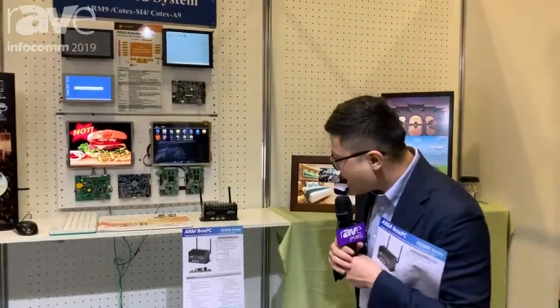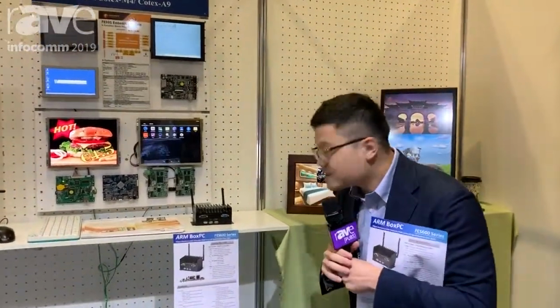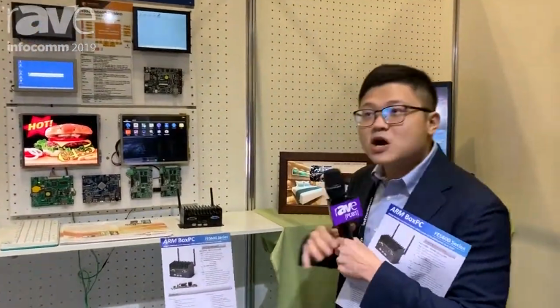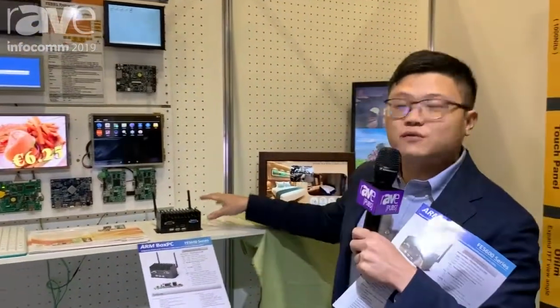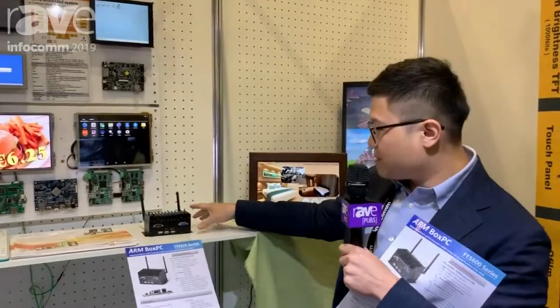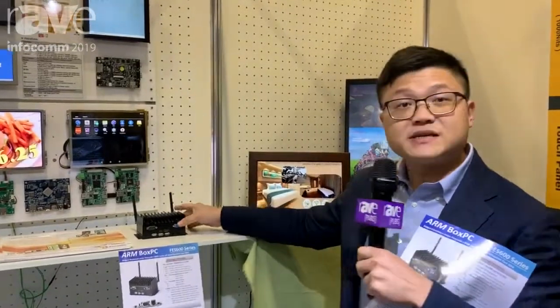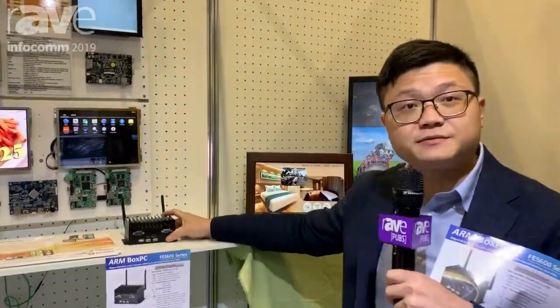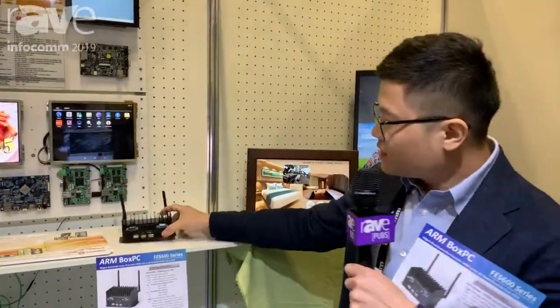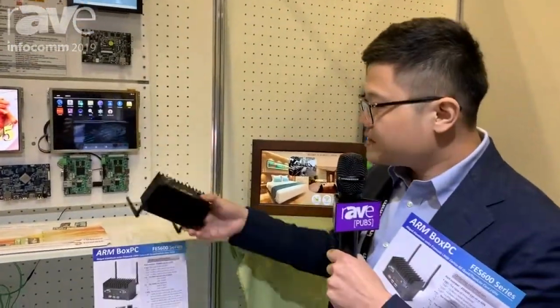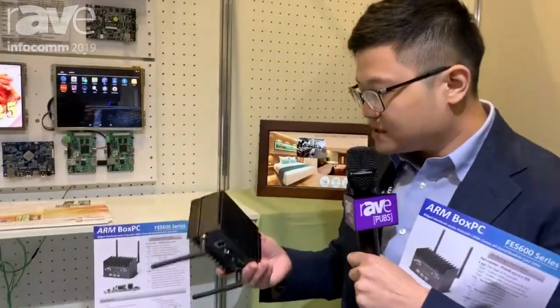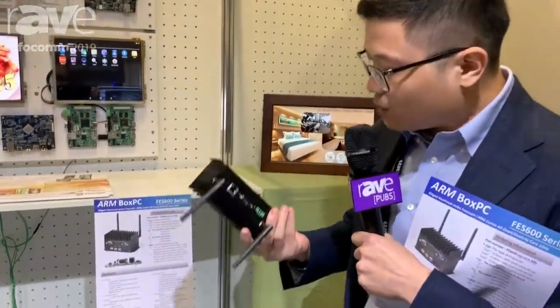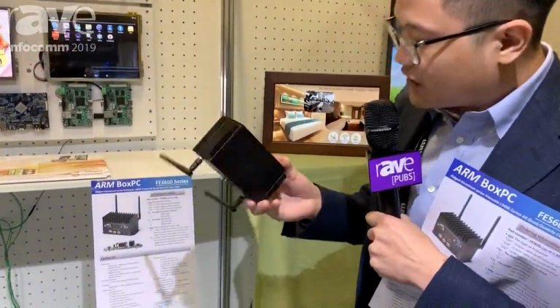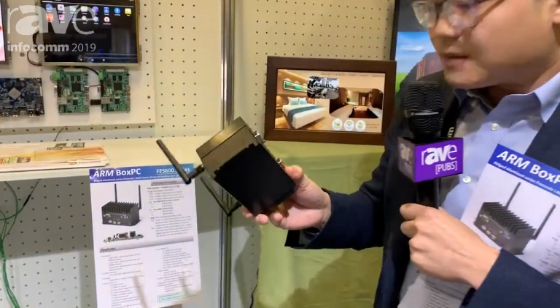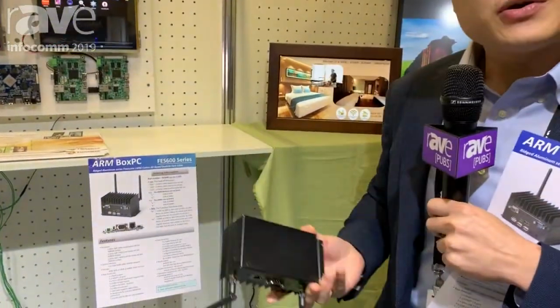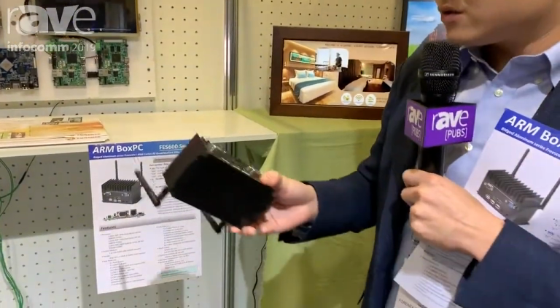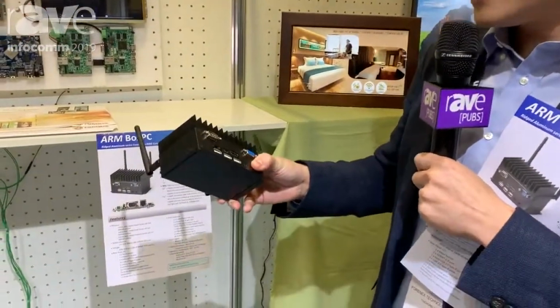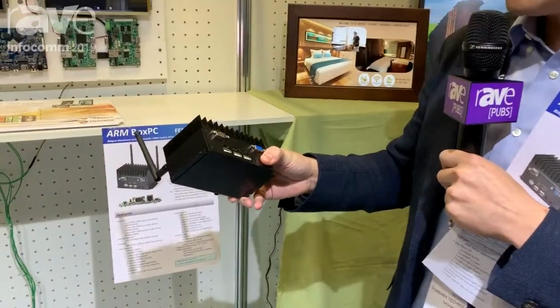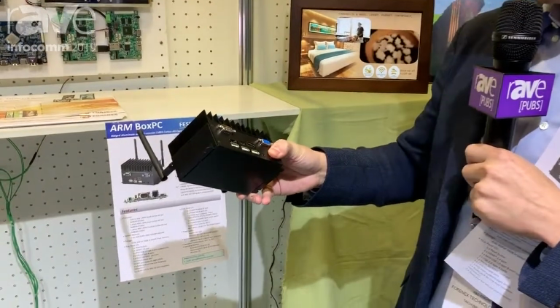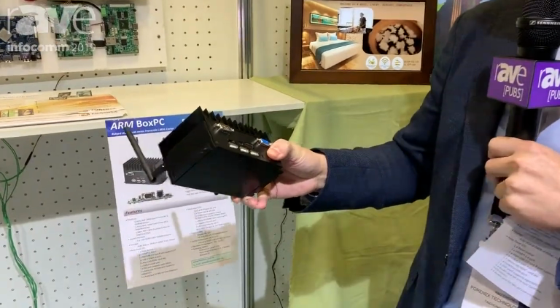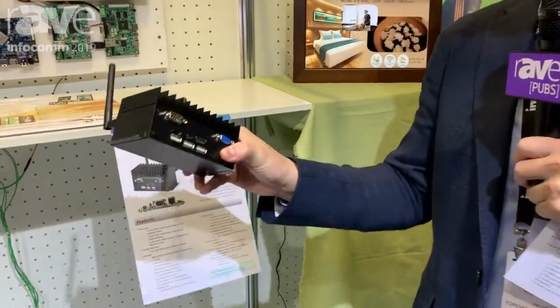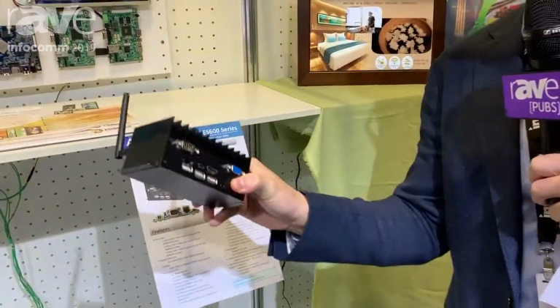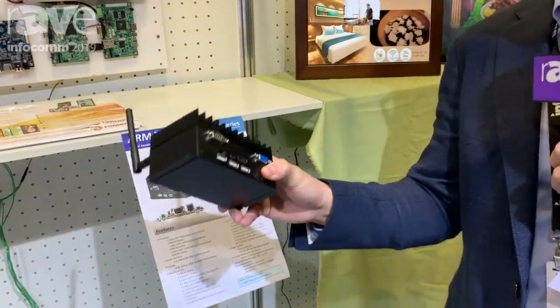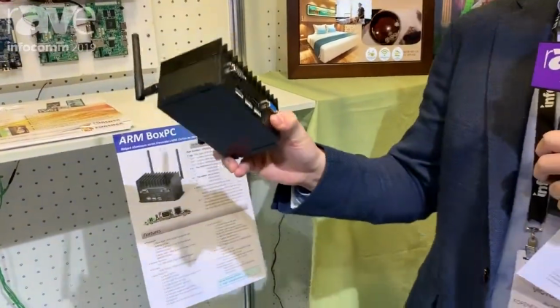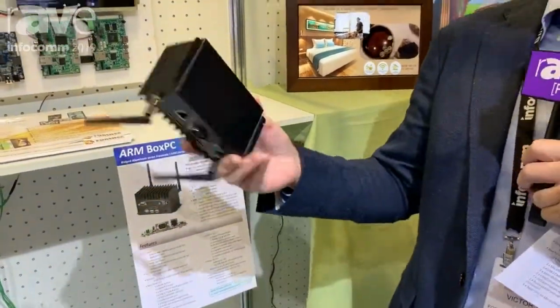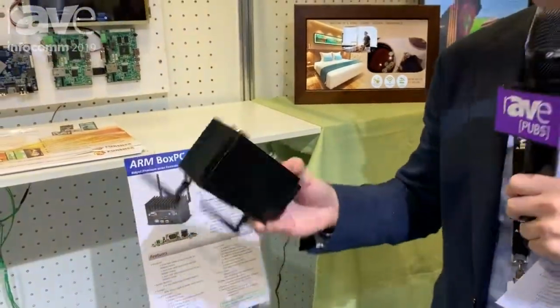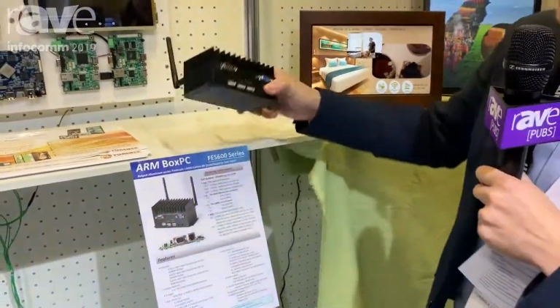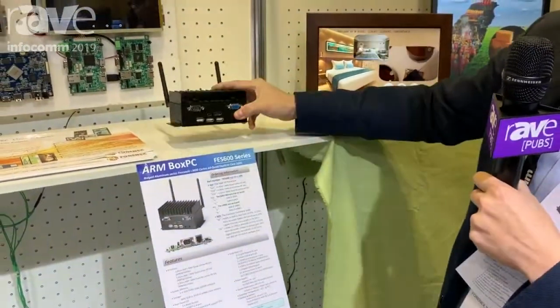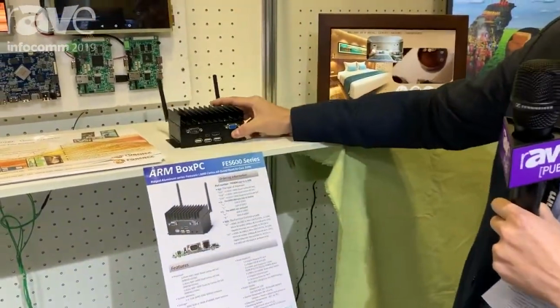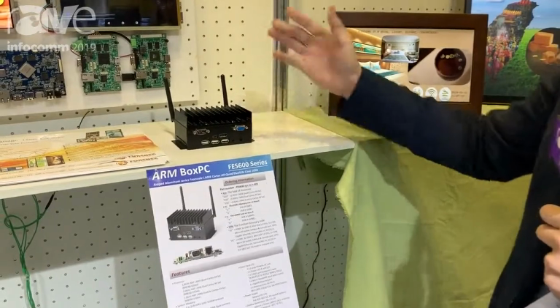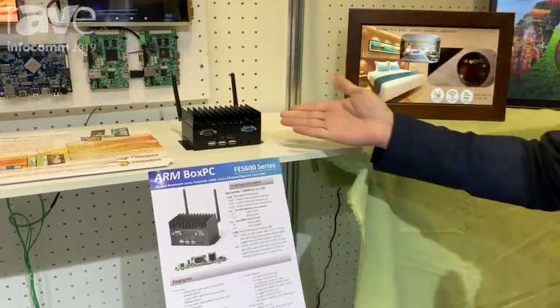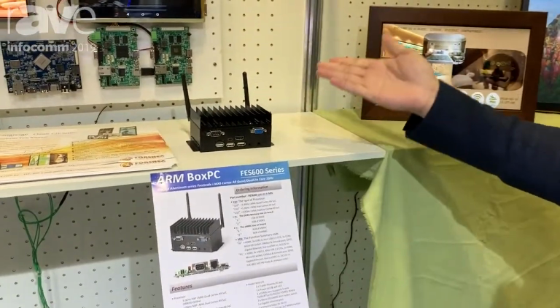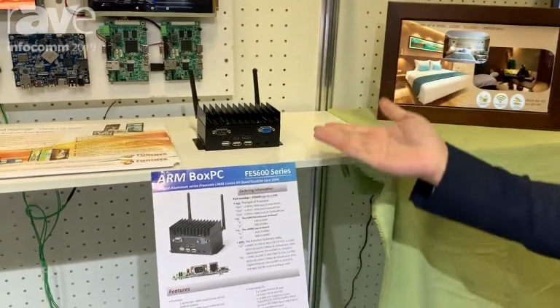Here is our product, the Box PC. This Box PC has HDMI output and also USB — 3 ports of USB version 2. And we've also got a CAN bus and a COM port.